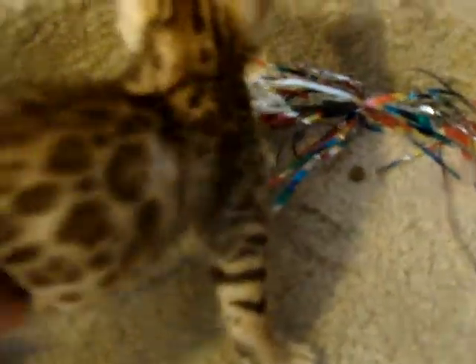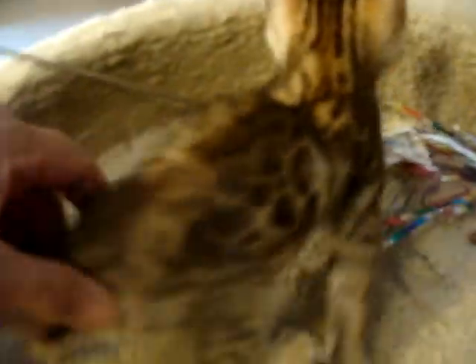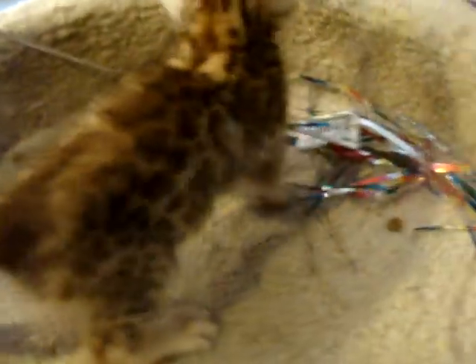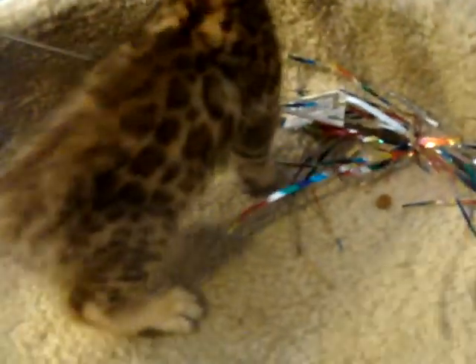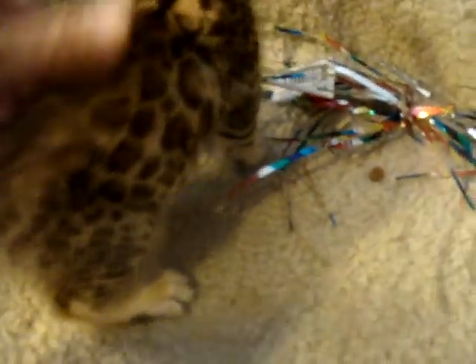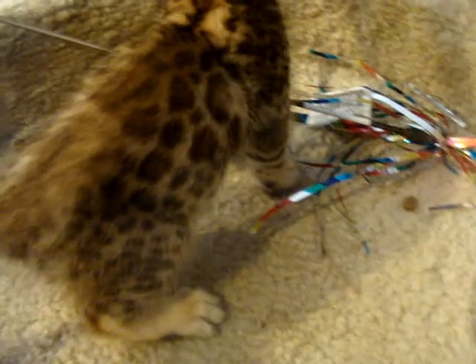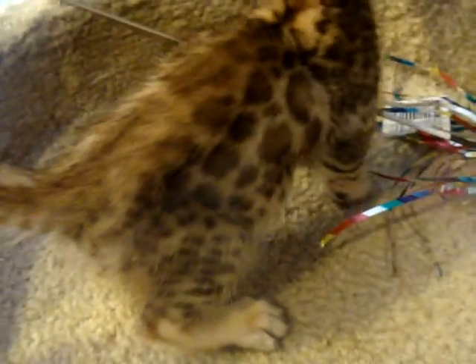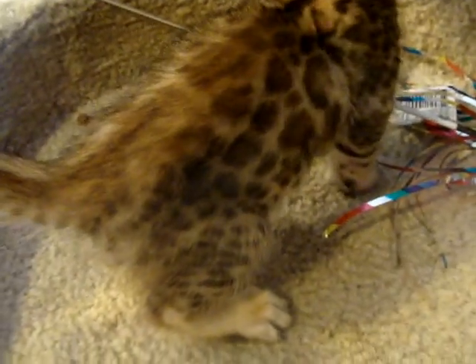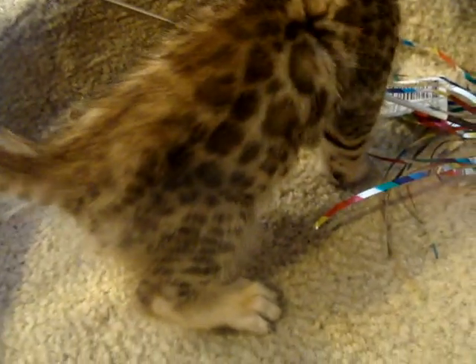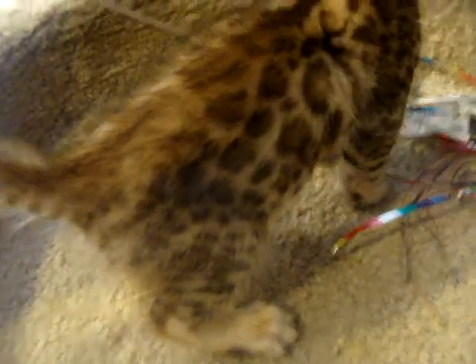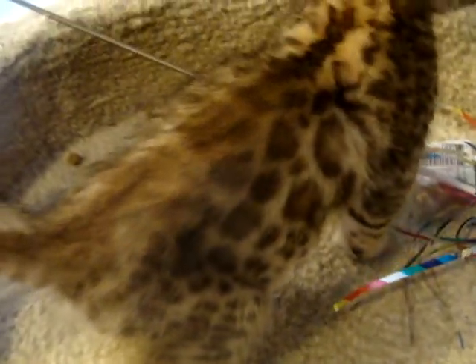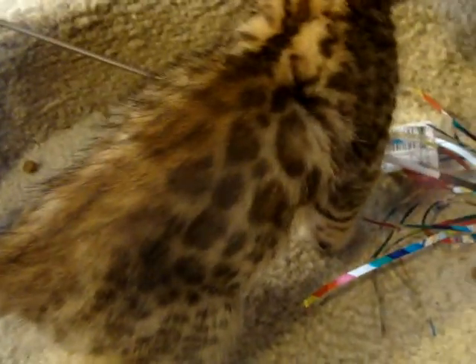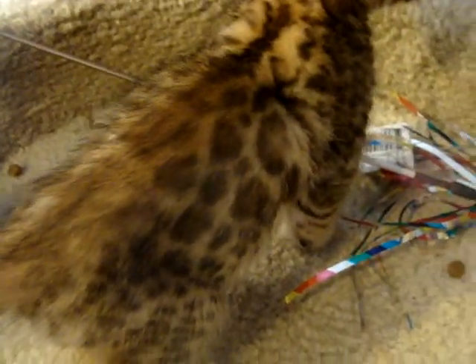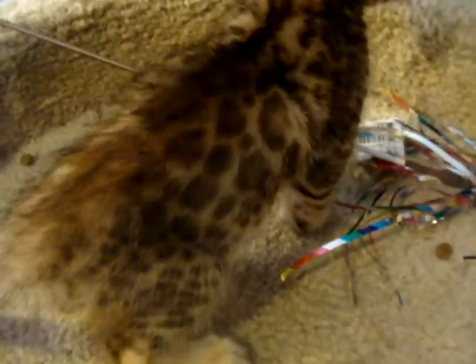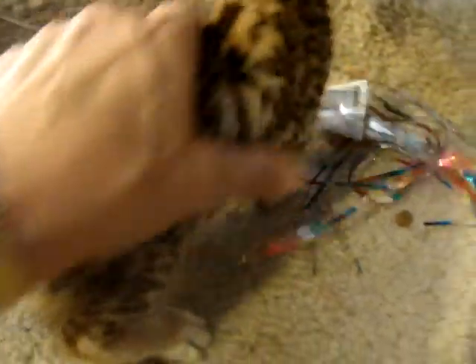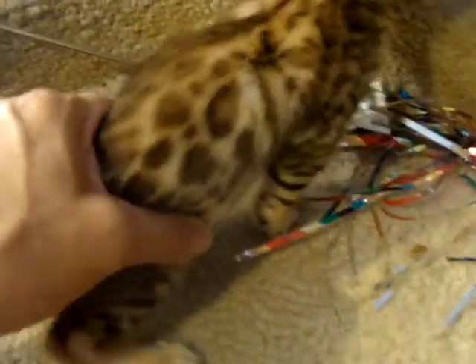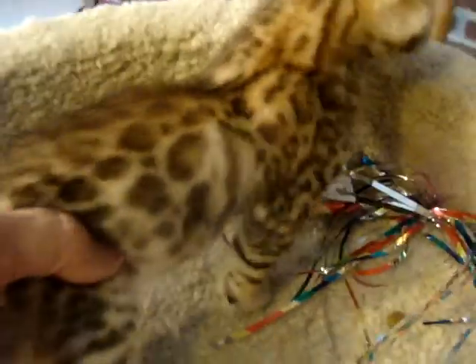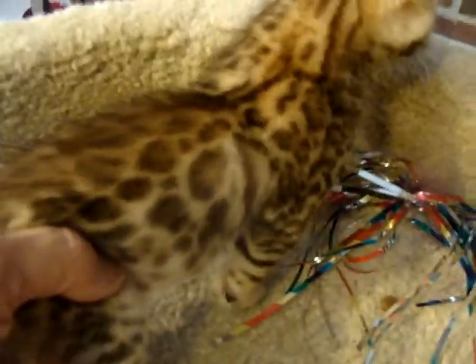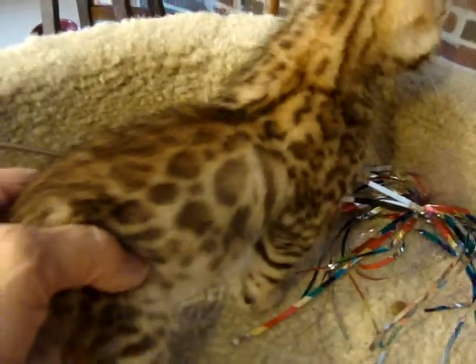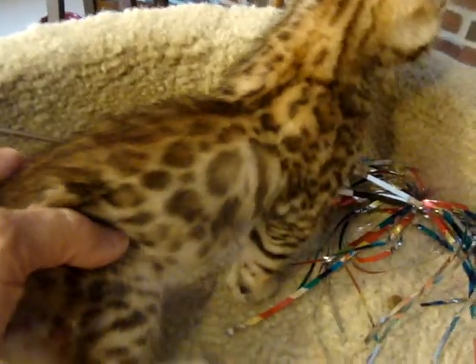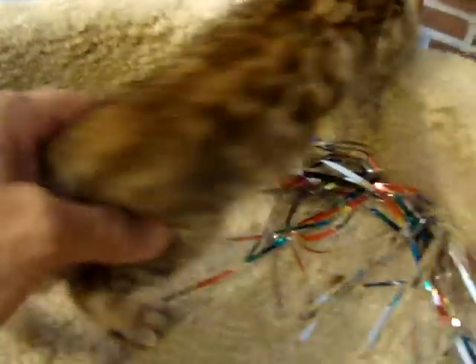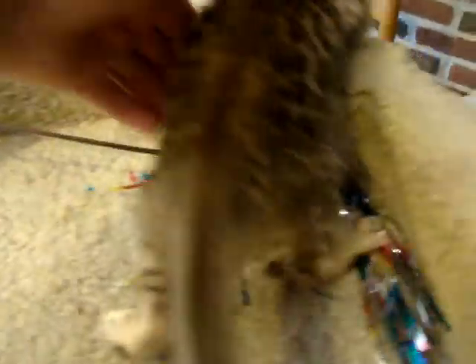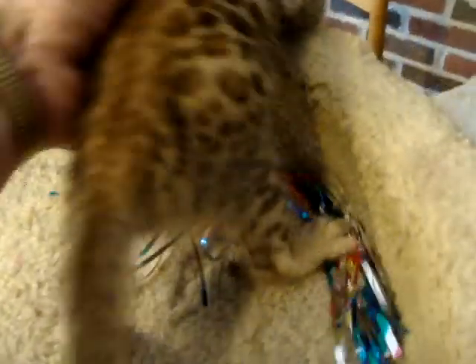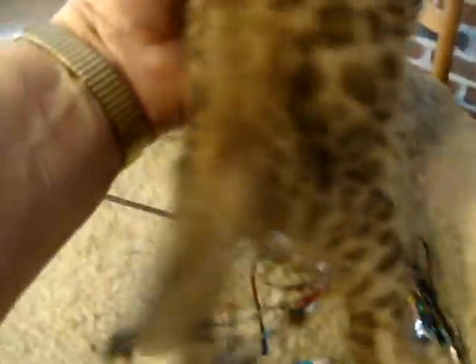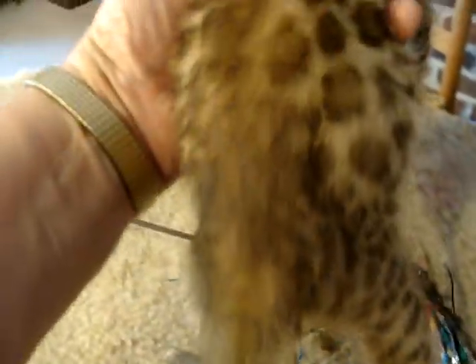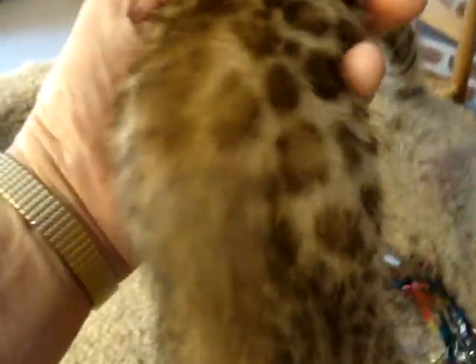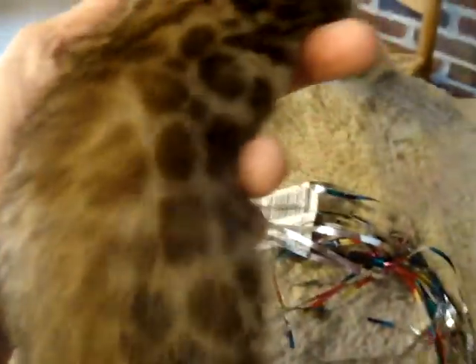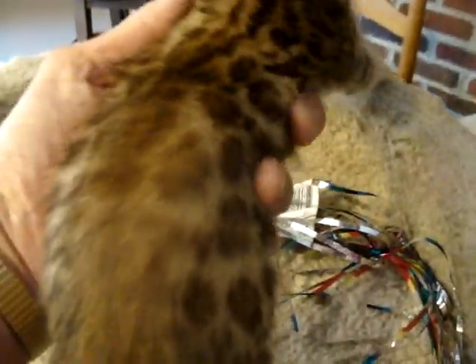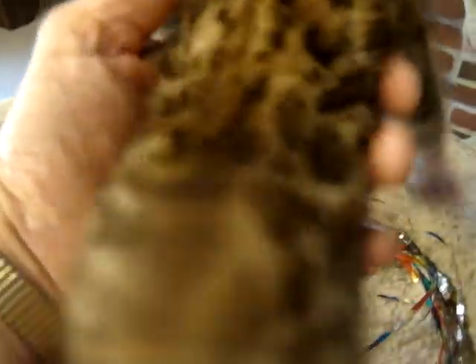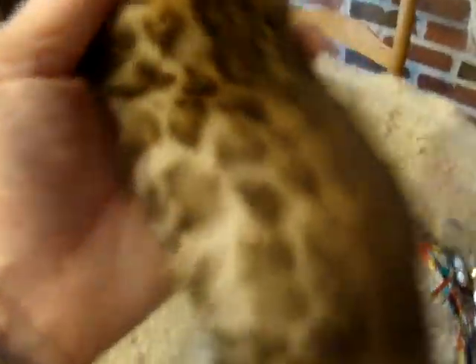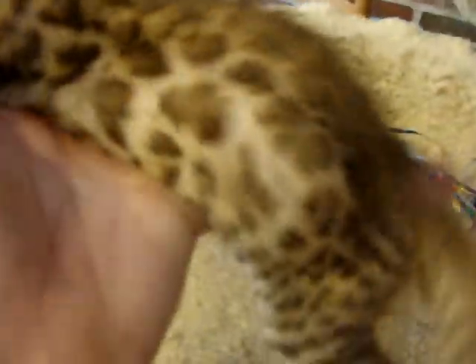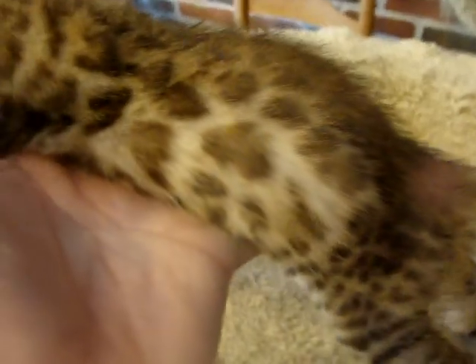My vet has looked at him twice. They don't feel that this is something that is going to be a long-range issue as far as modifying his health or anything. Obviously, it modifies his appearance.